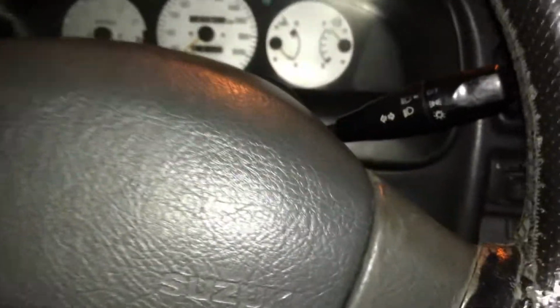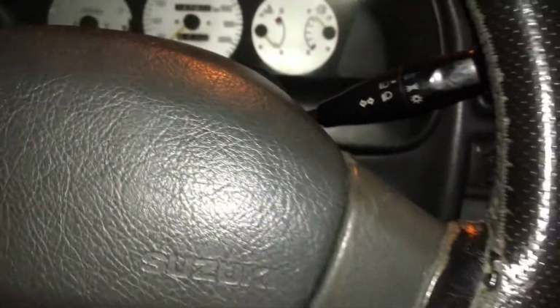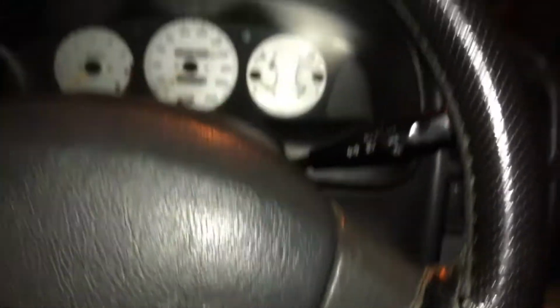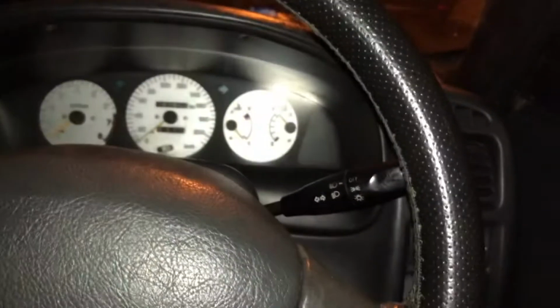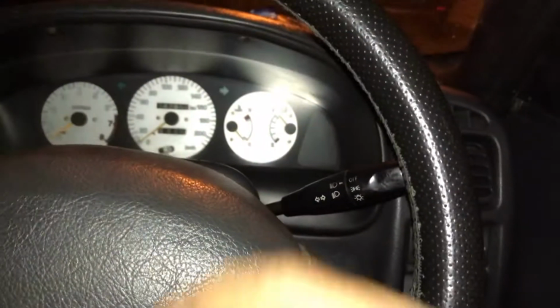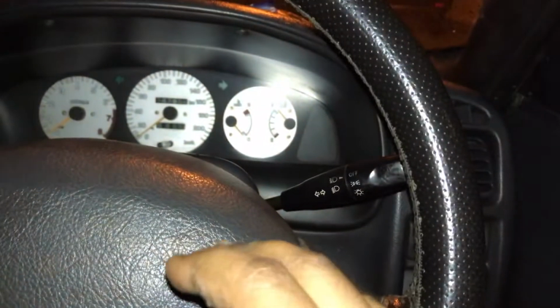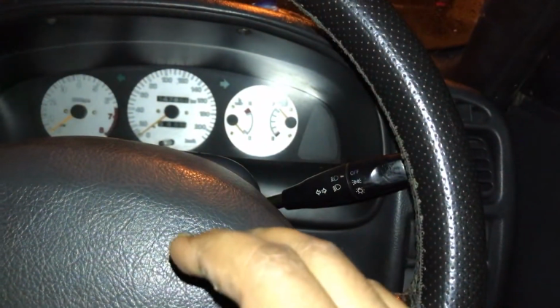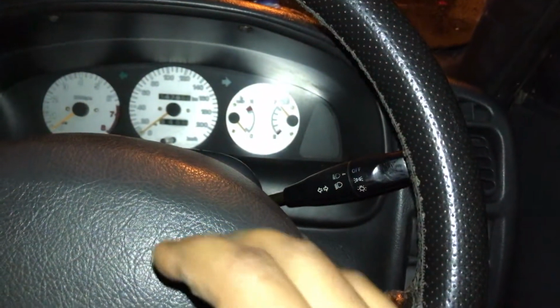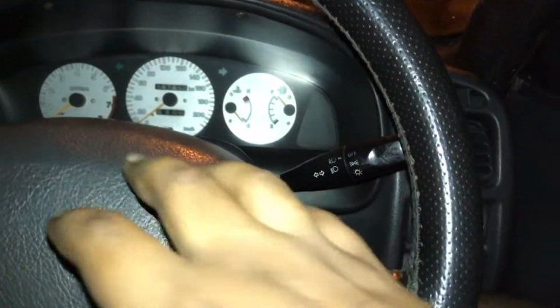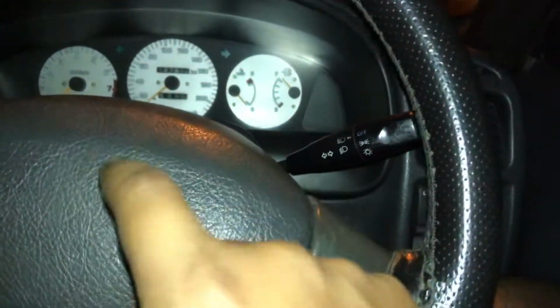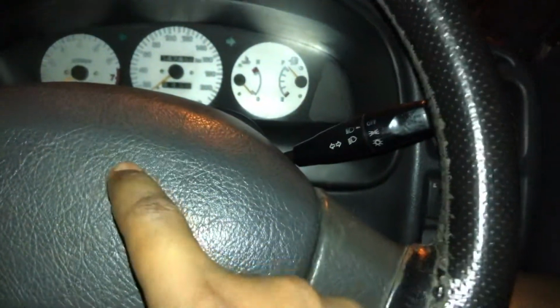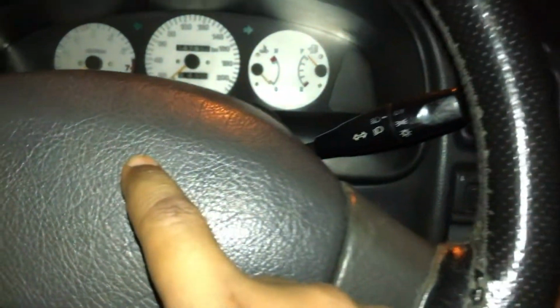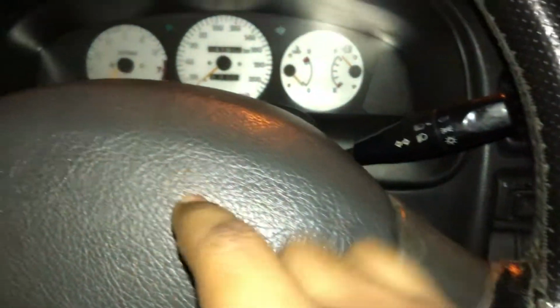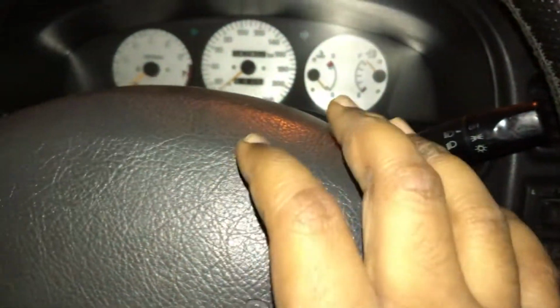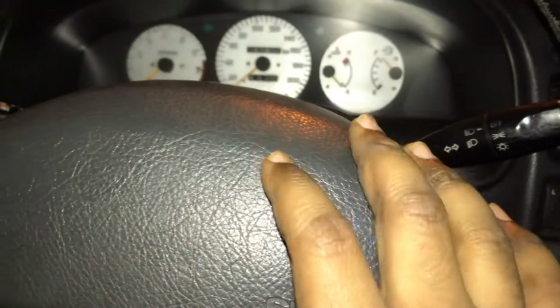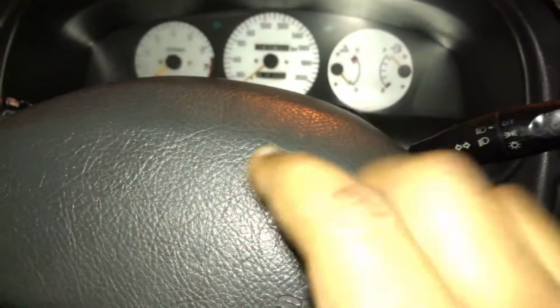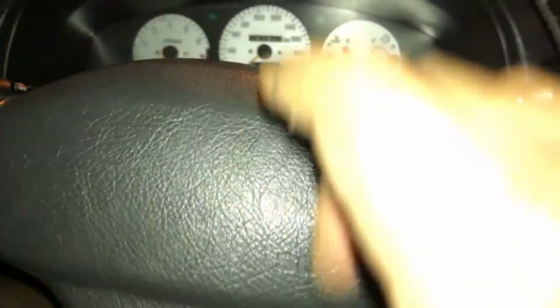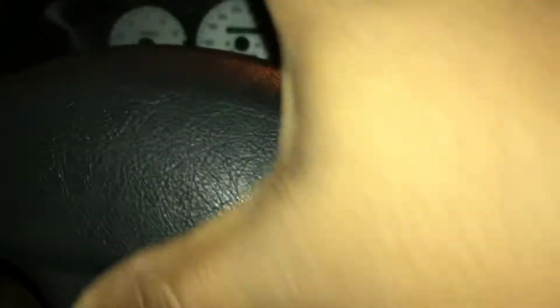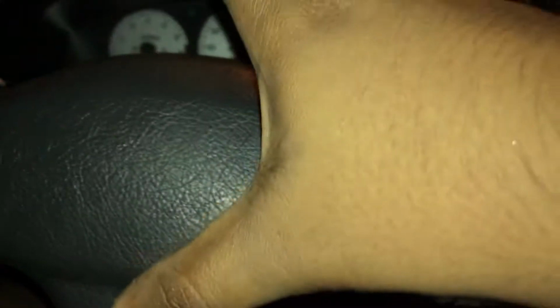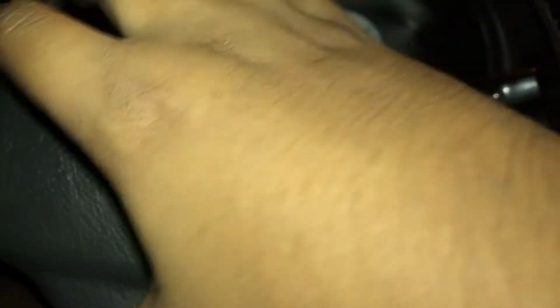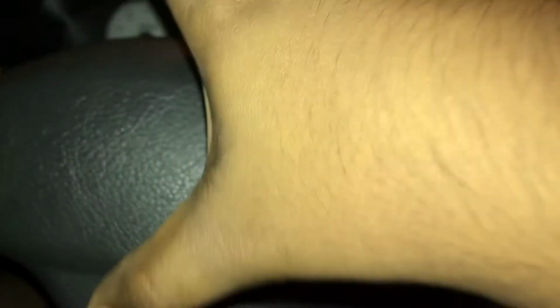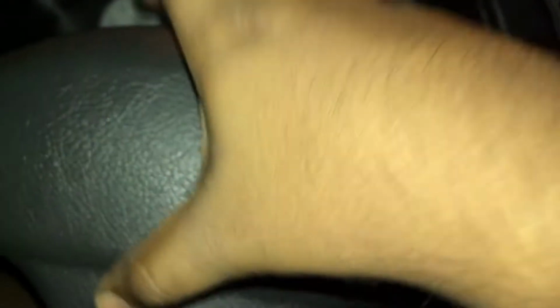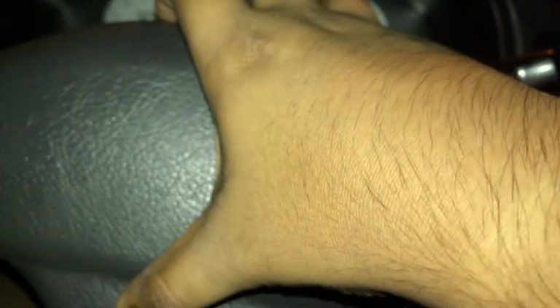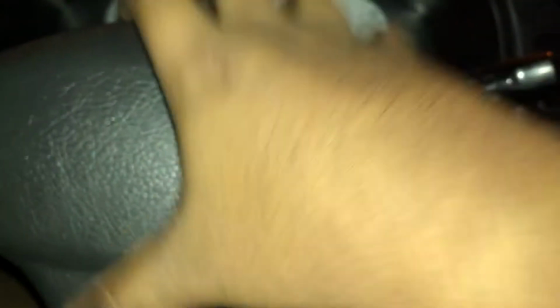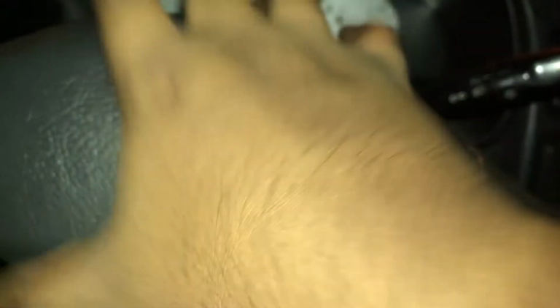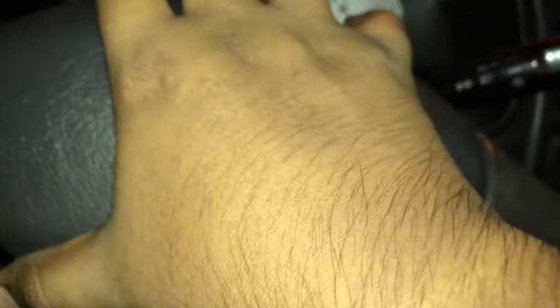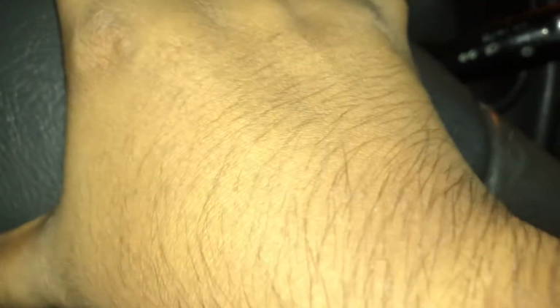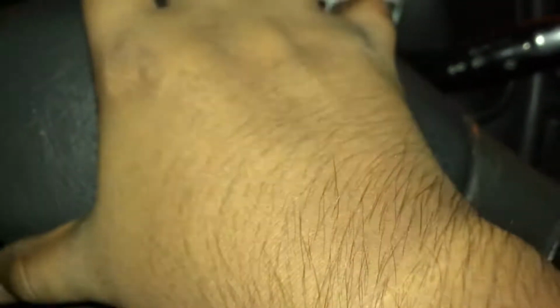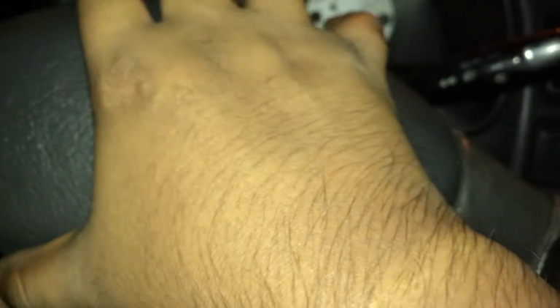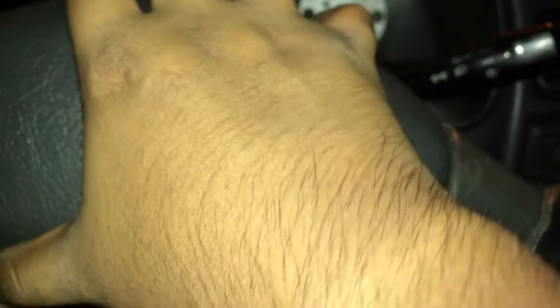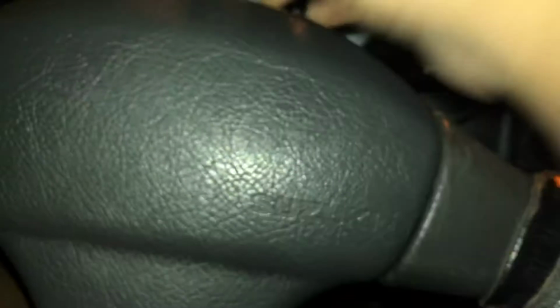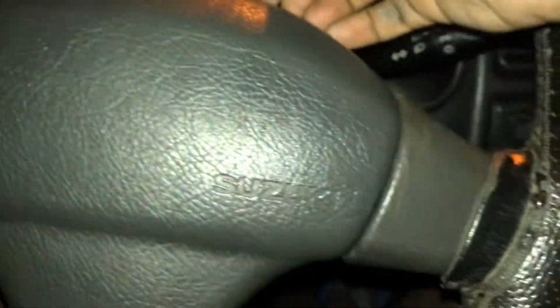In this video, I just want to show you how to open the cover of the steering wheel.